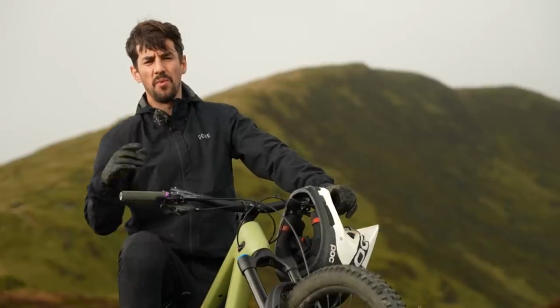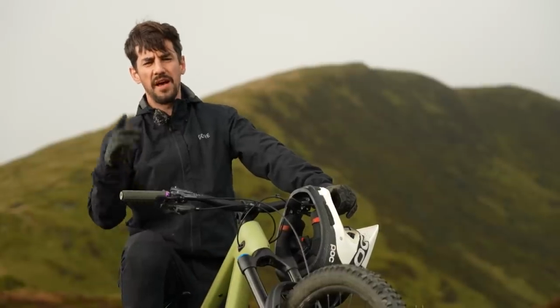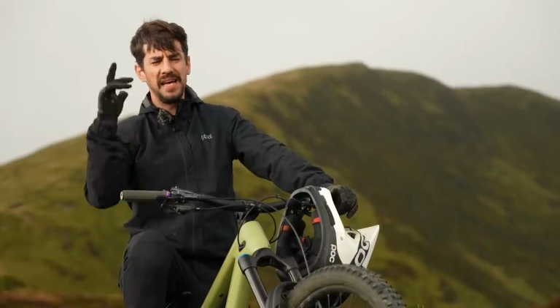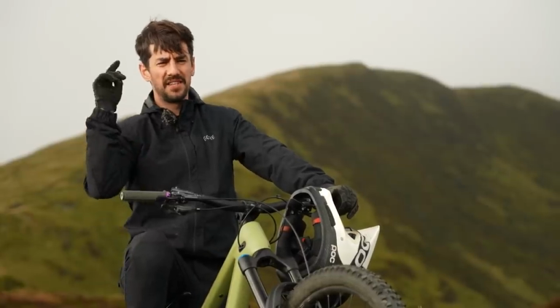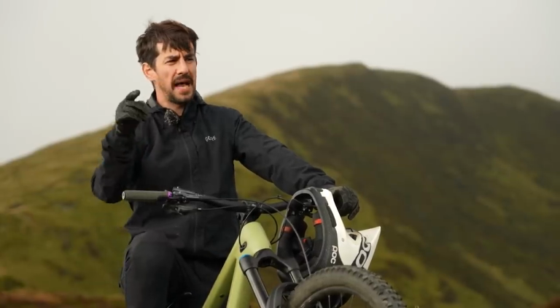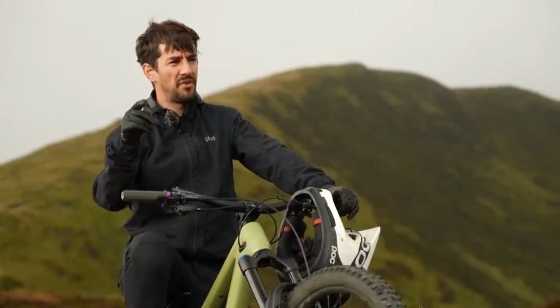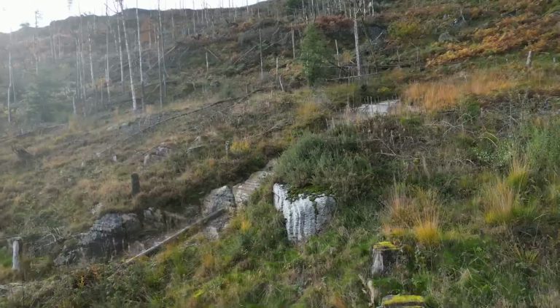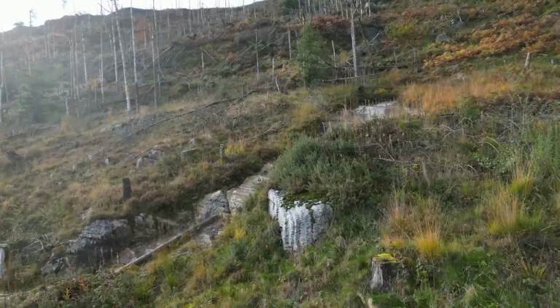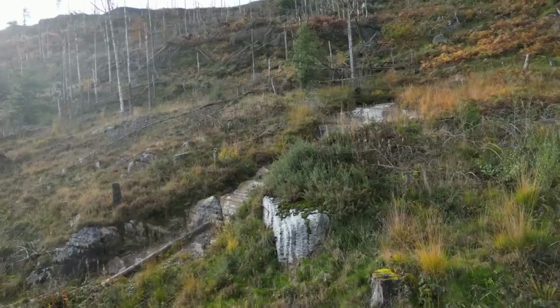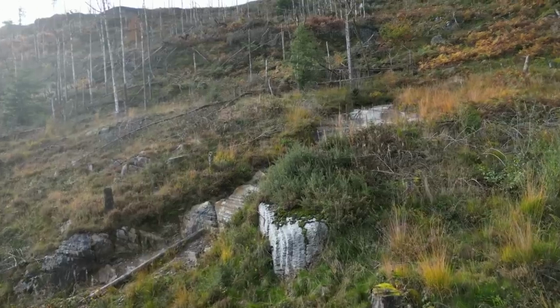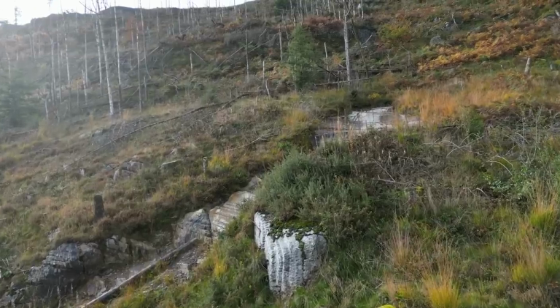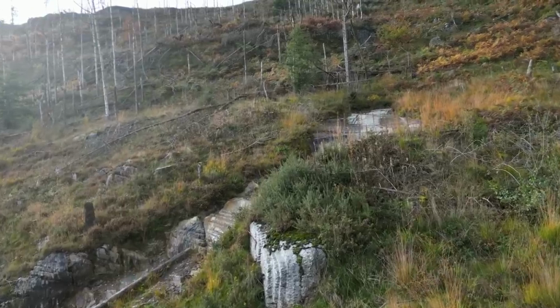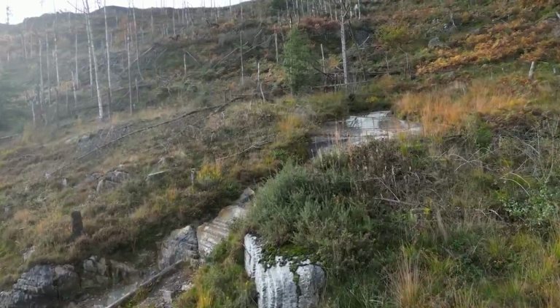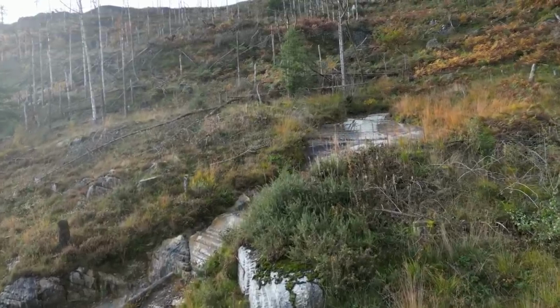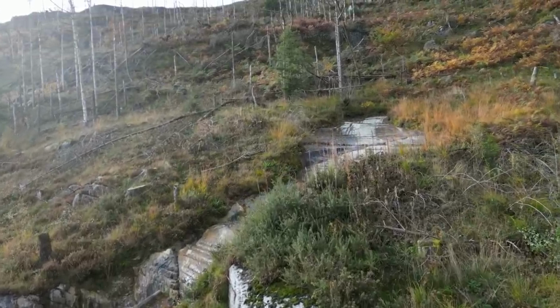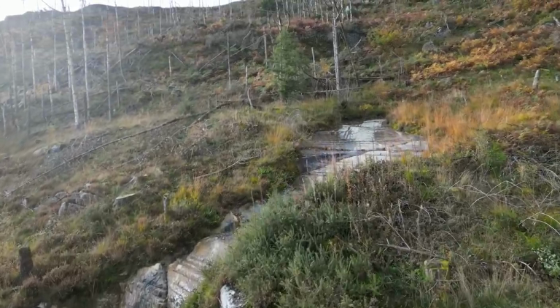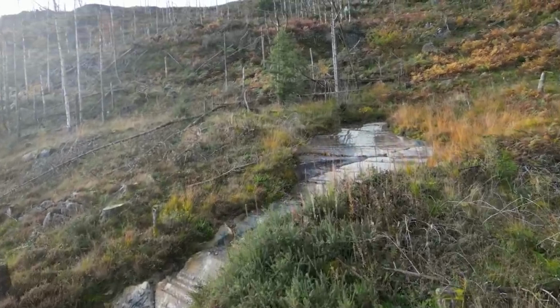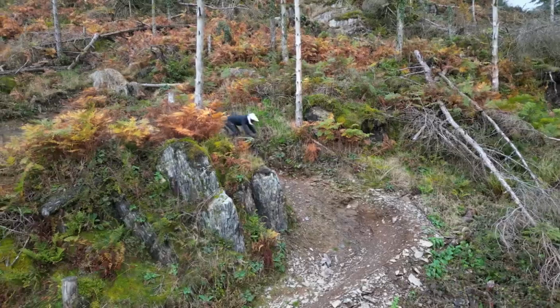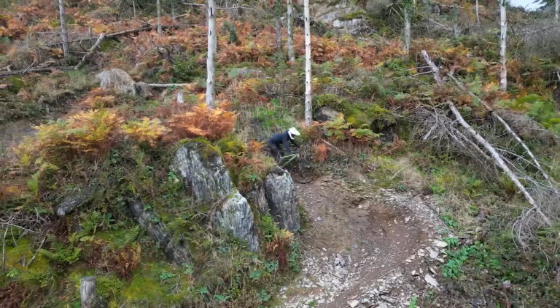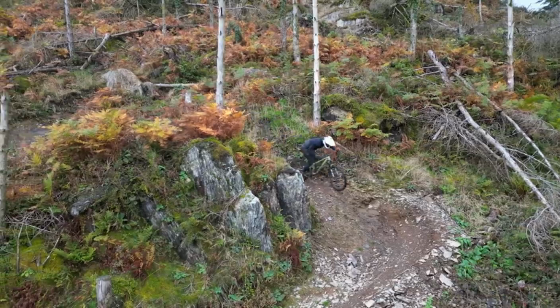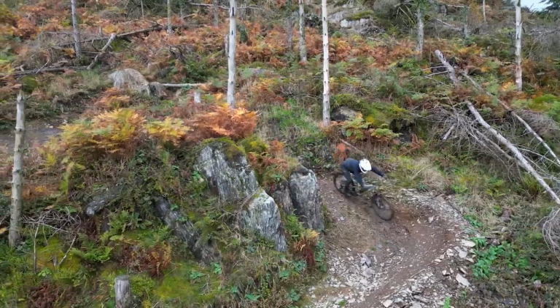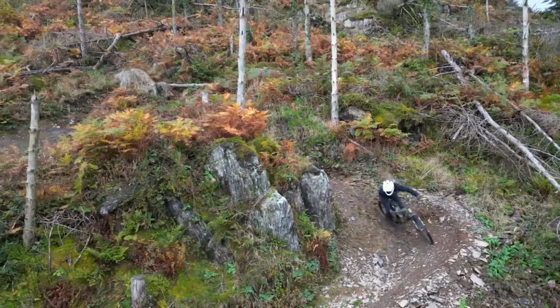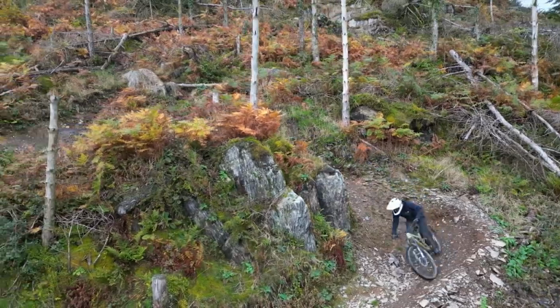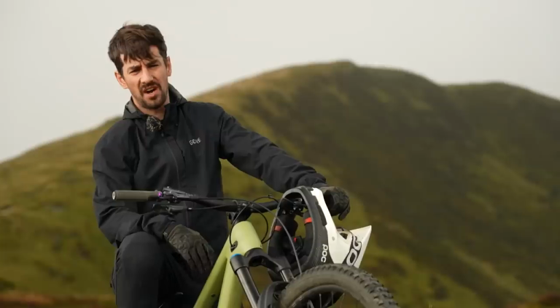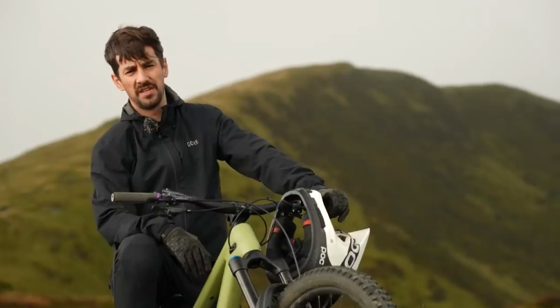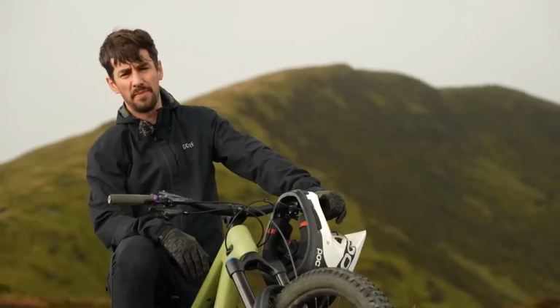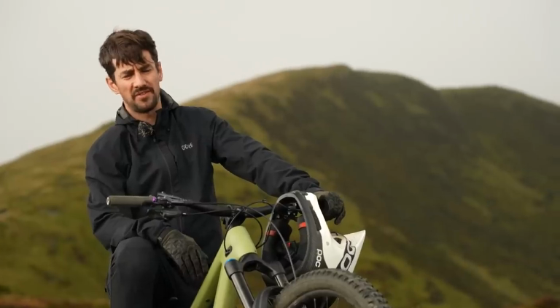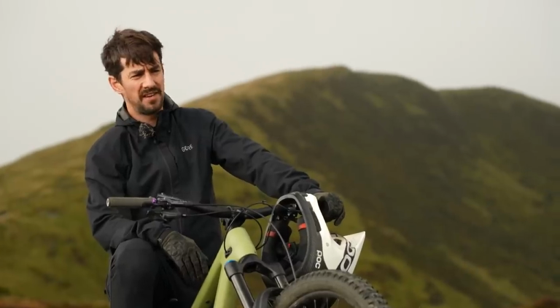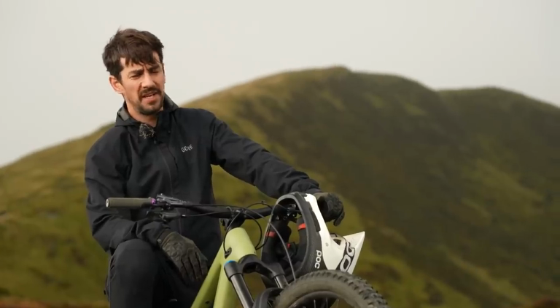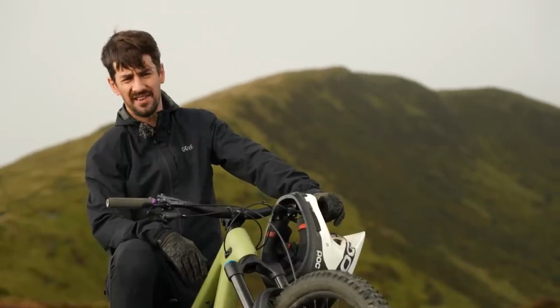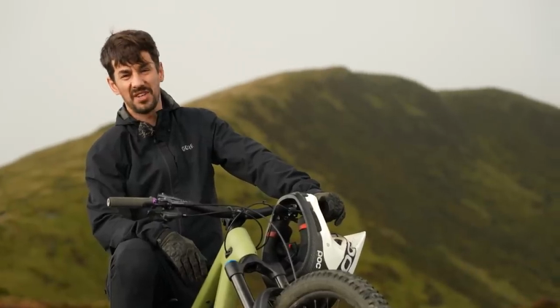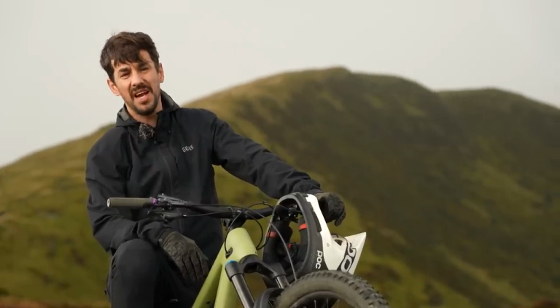One of them is the Slab Track, which I've never ridden before. I've seen some videos — it's pretty scary. It looks like it could be one of the UK's hardest bike park tracks. I'm going to have a go today.